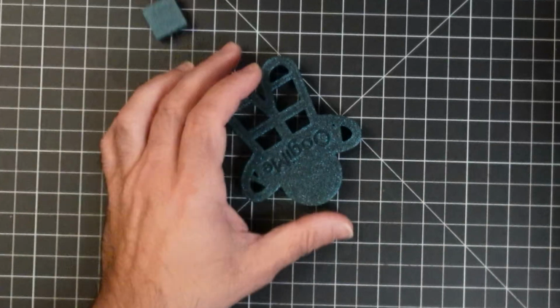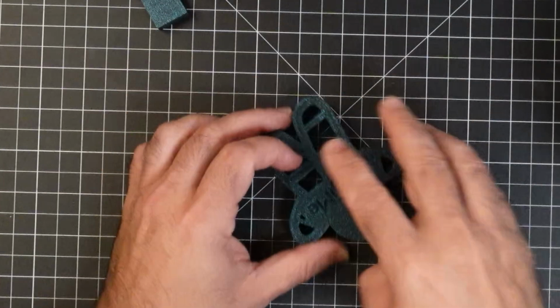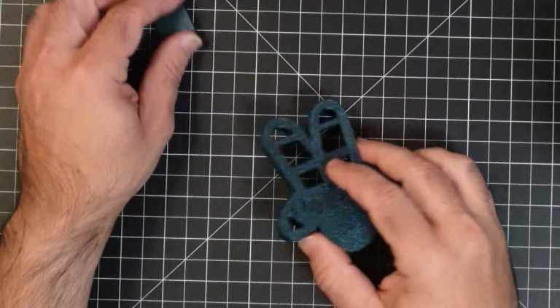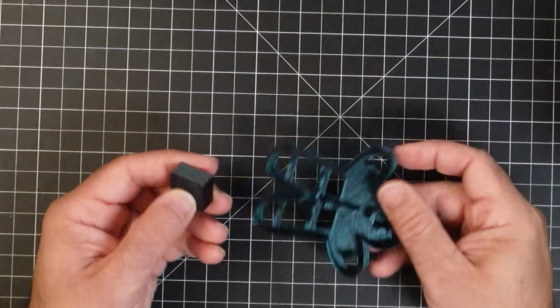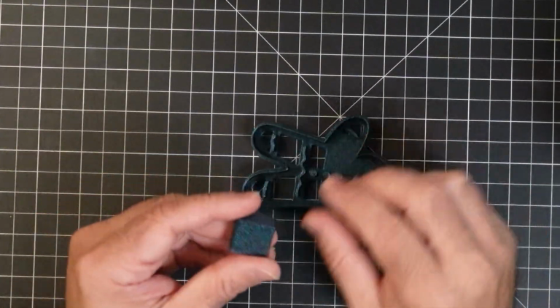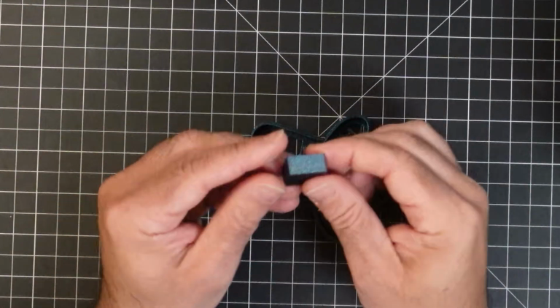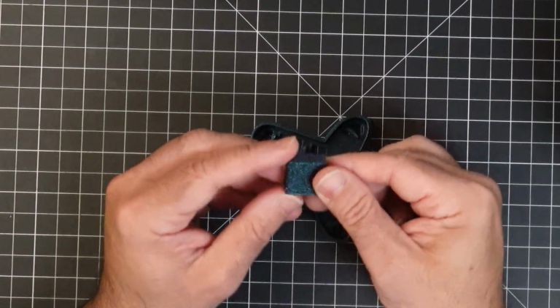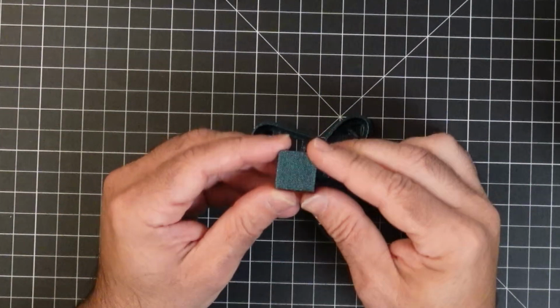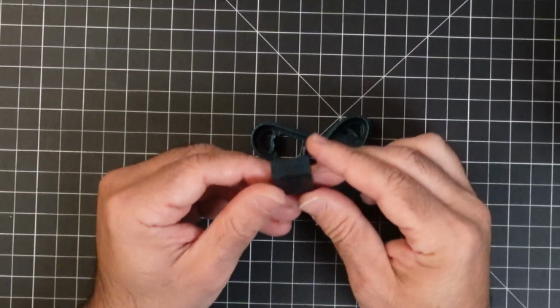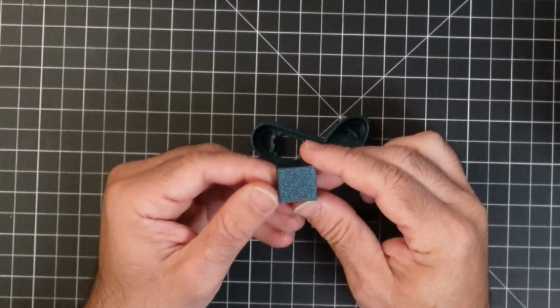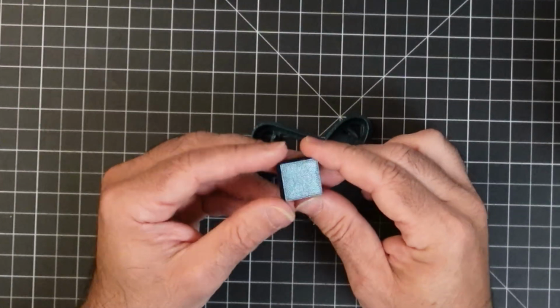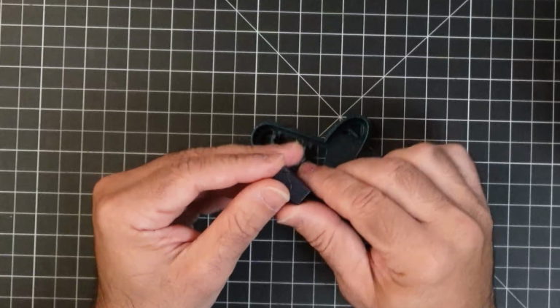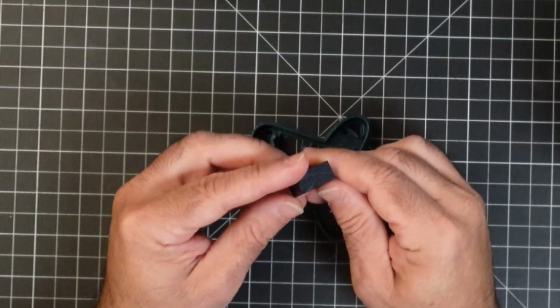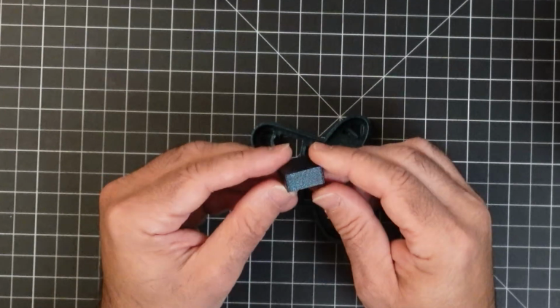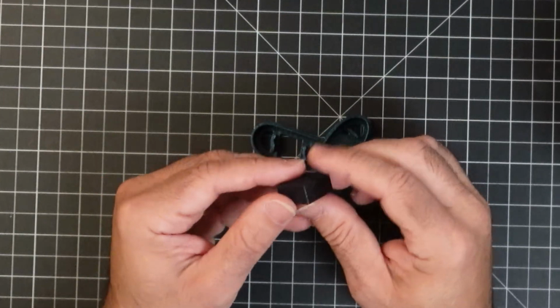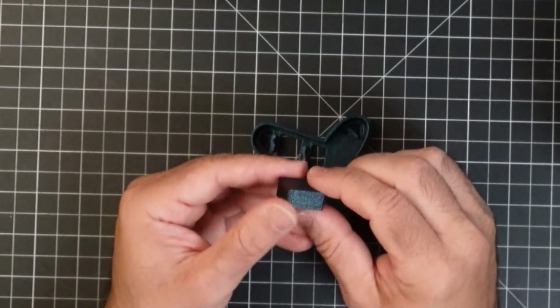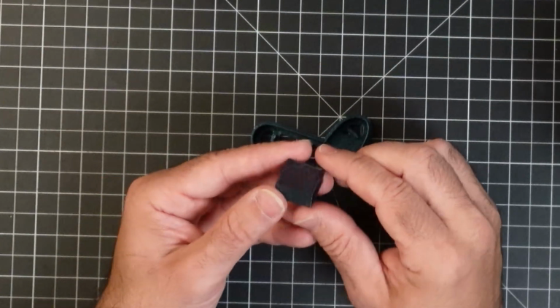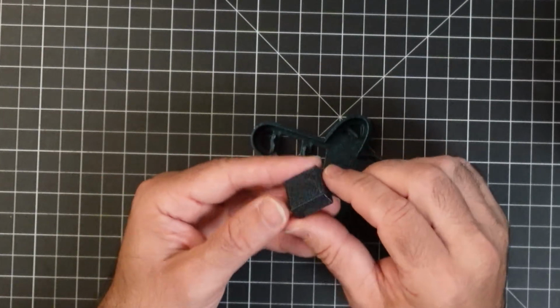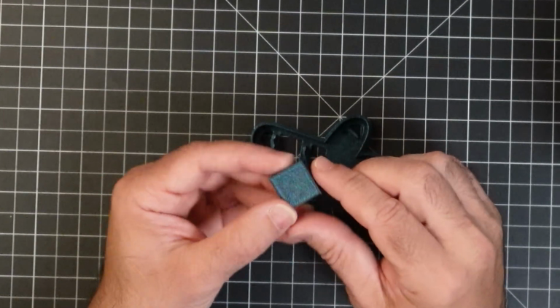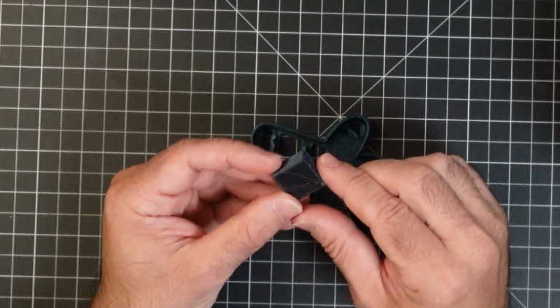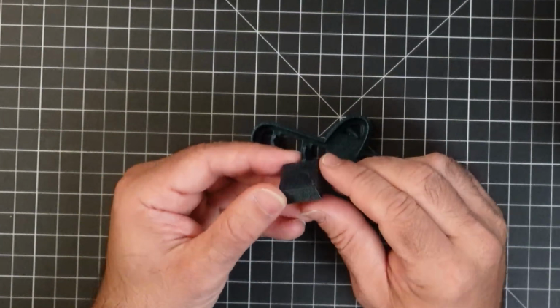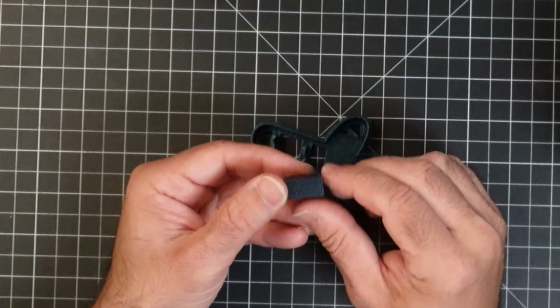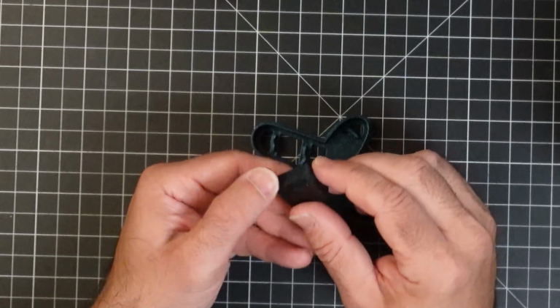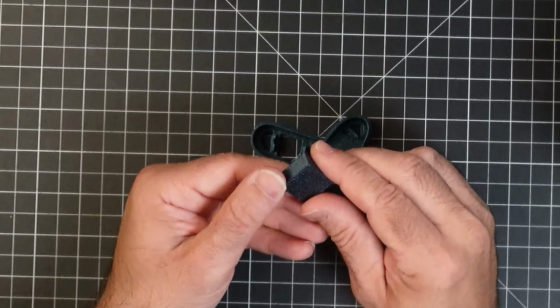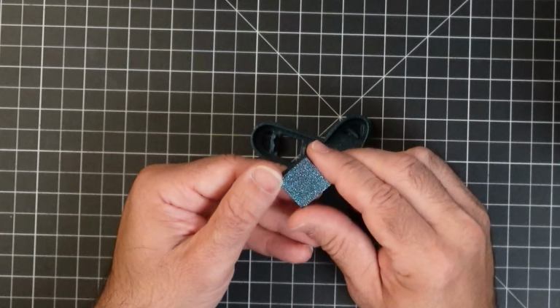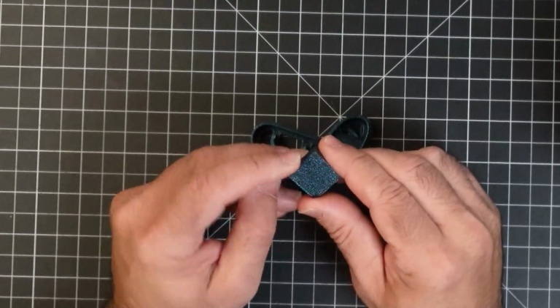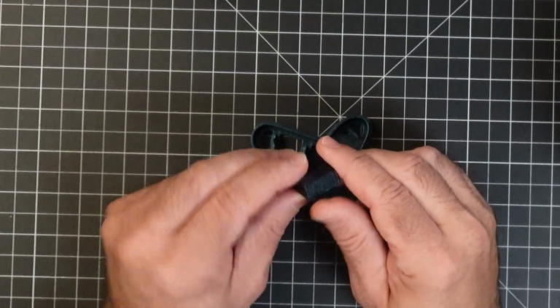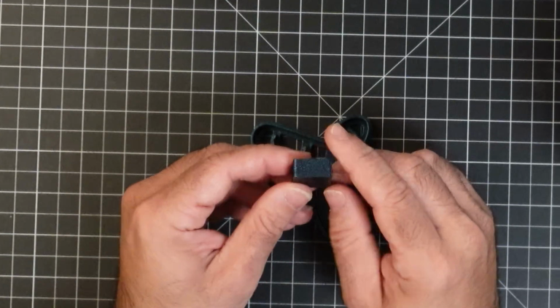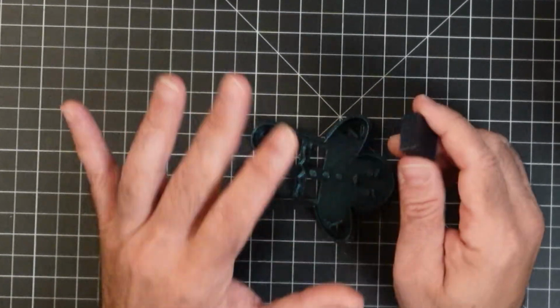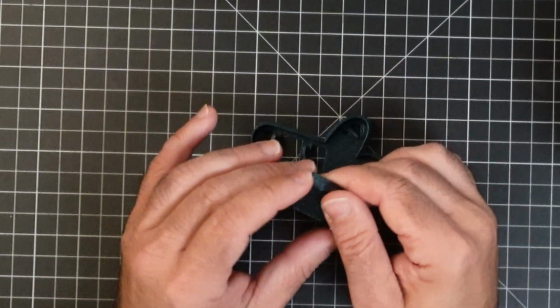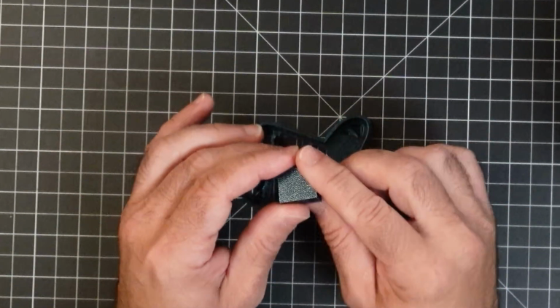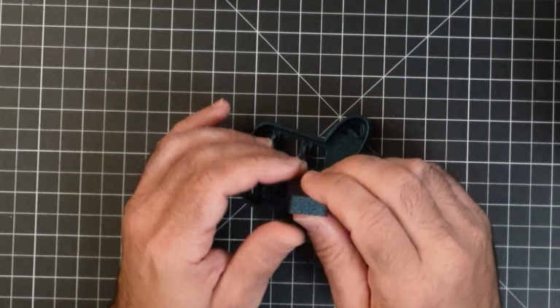Next we printed a cube — one of their test cubes. It's not a standard XY cube, more of a short stubby cube, but the quality came out nice too. Great first layers, and the PEI sheet really makes a difference.